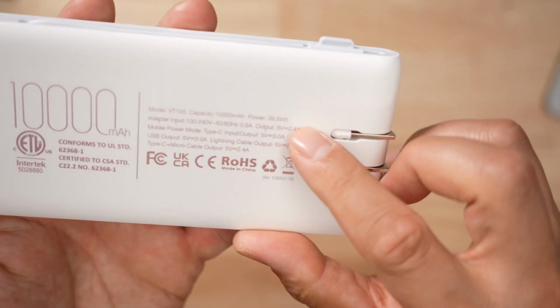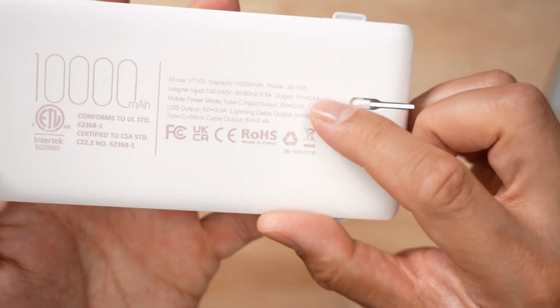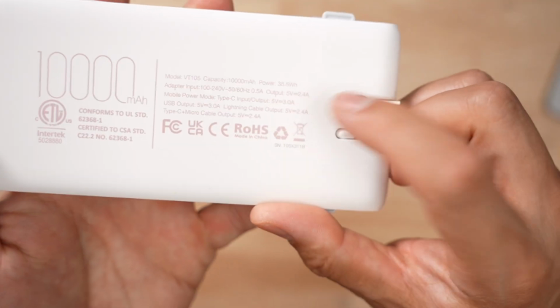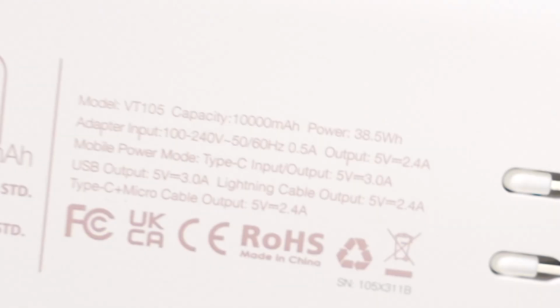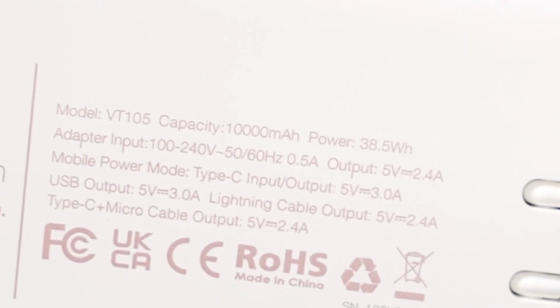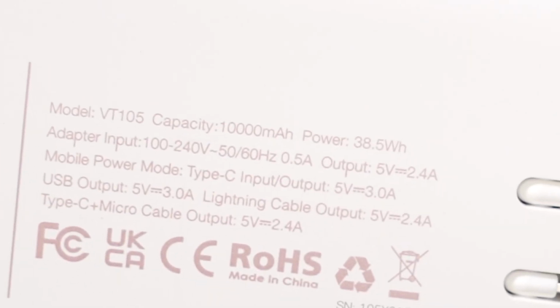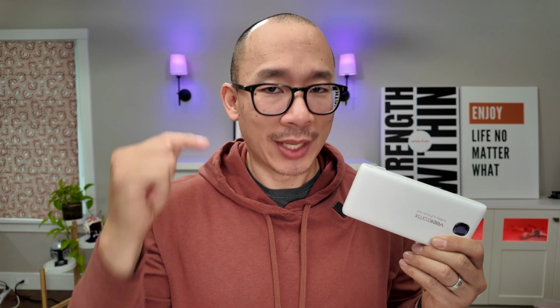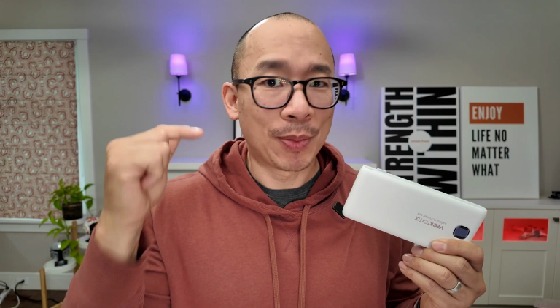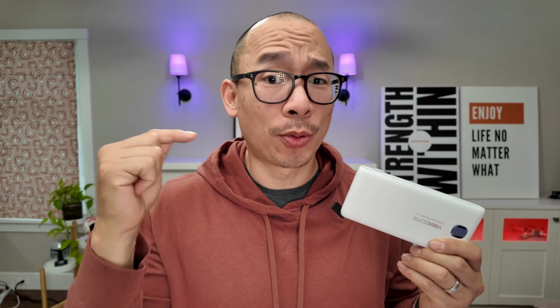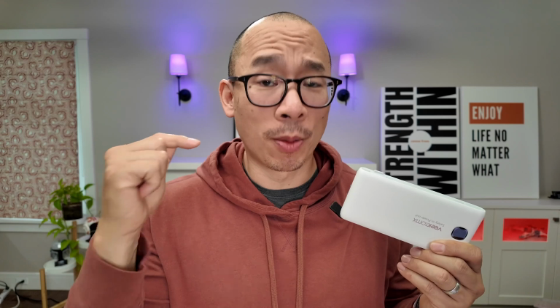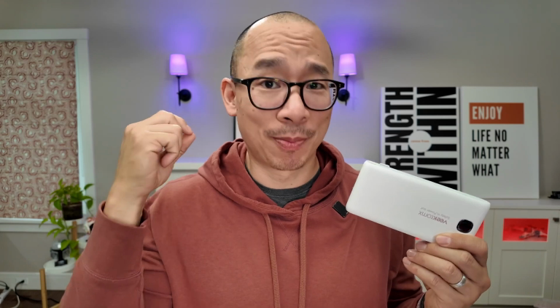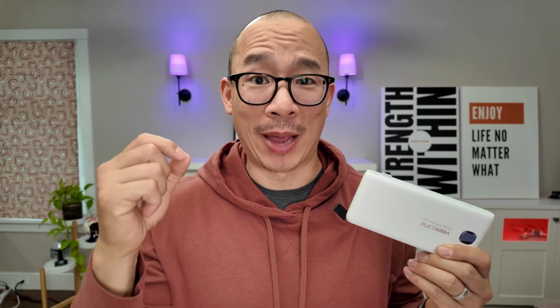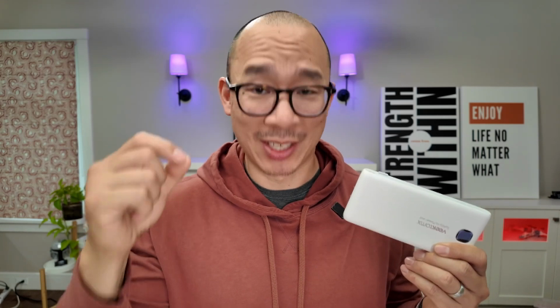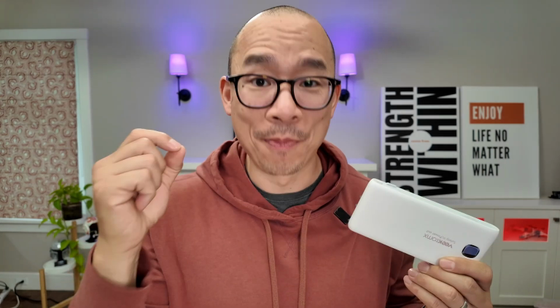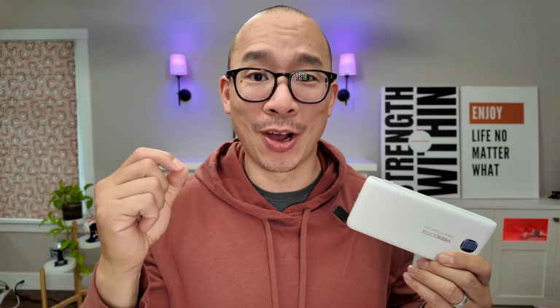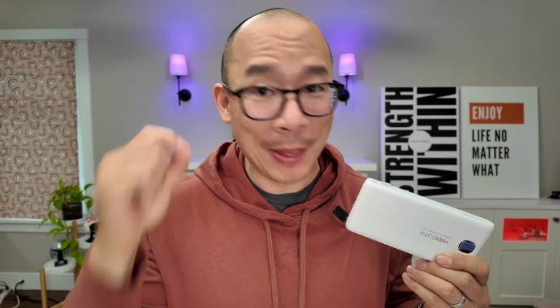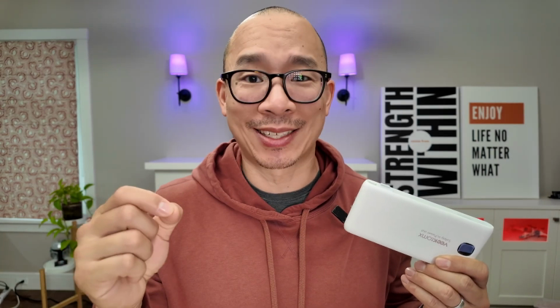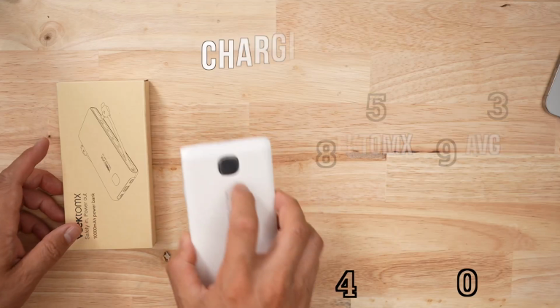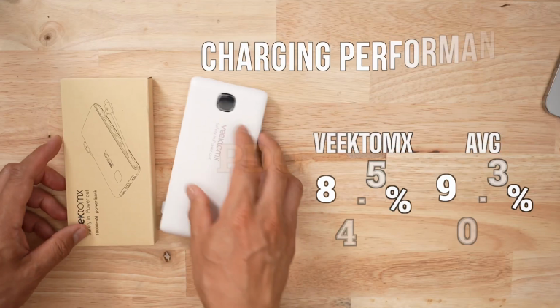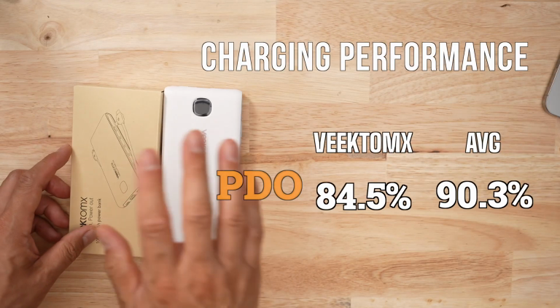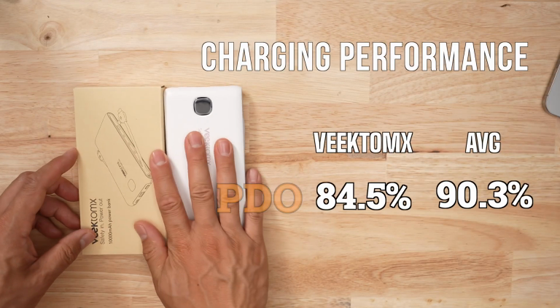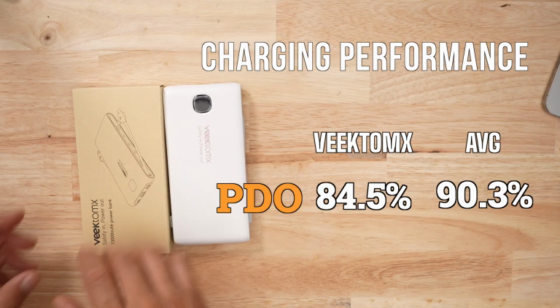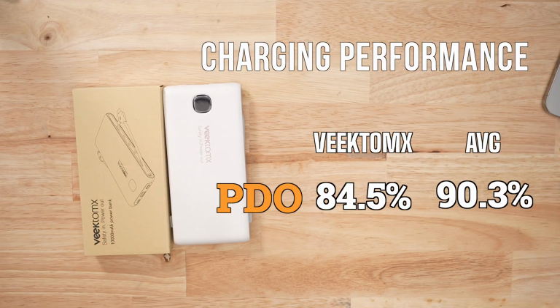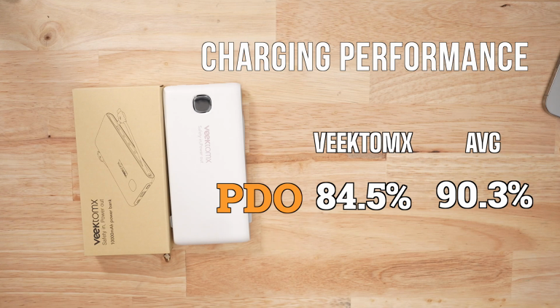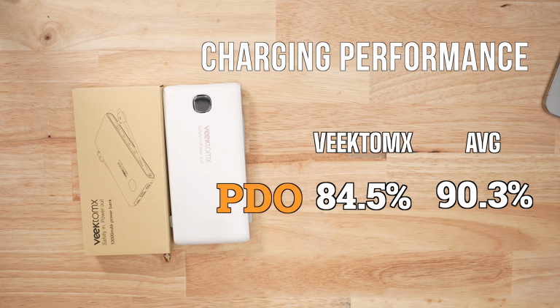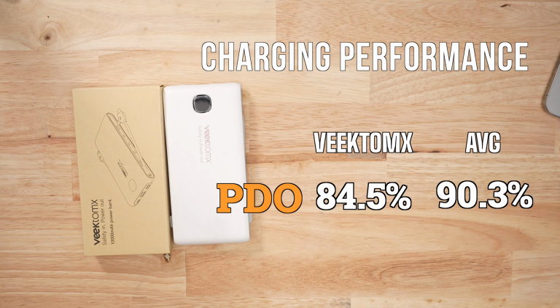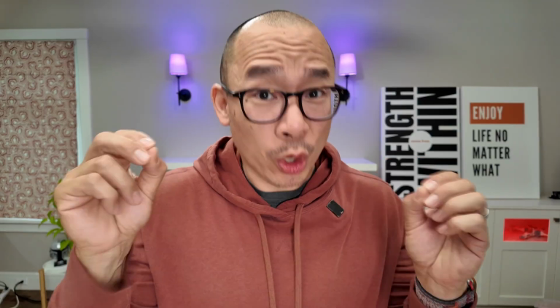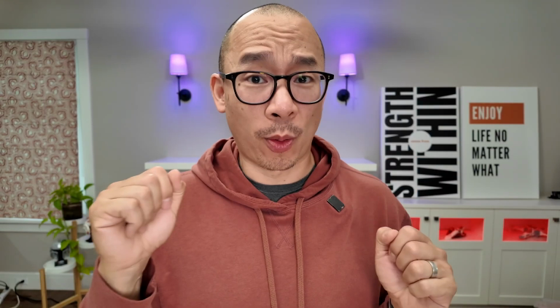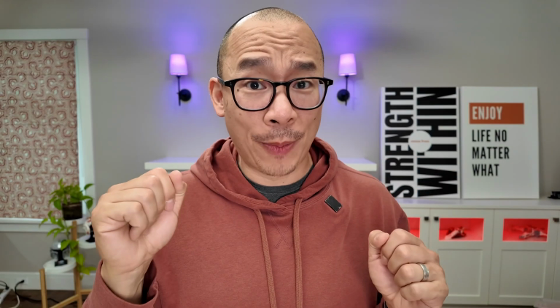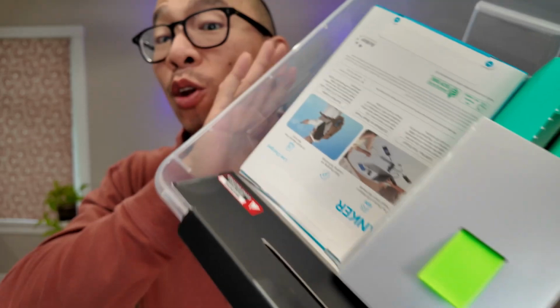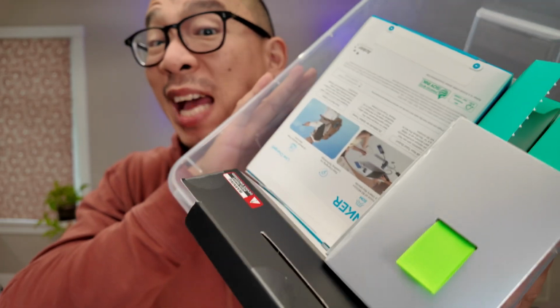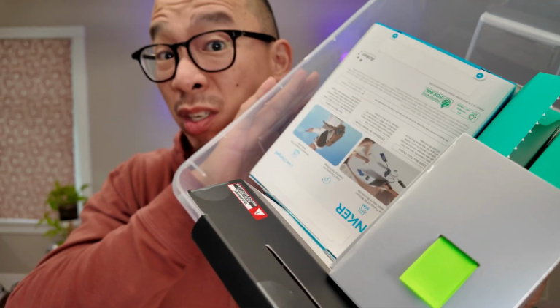The max output for this product is only 15 watts. This isn't a PD3.0-compliant battery pack — it's got one PDO, no PPS. And that PDO has one job, and in terms of accuracy and stability, it is not good. It is the worst performing battery pack out of my last test group.